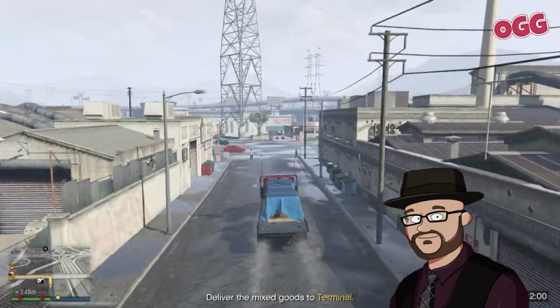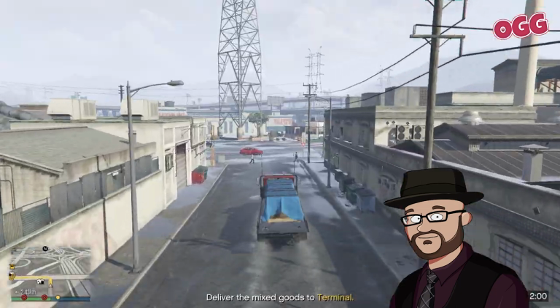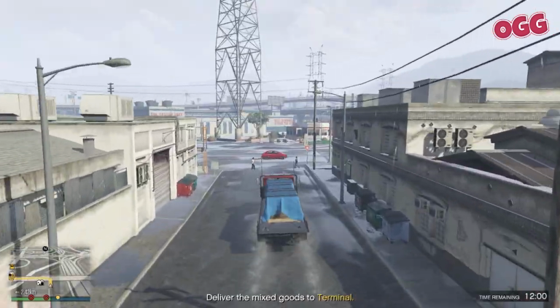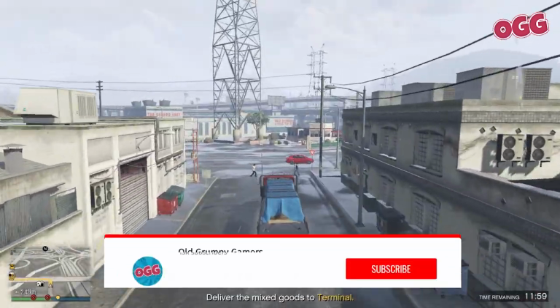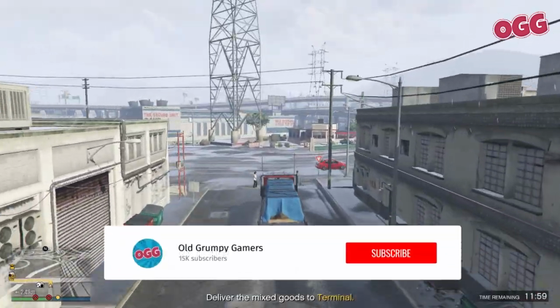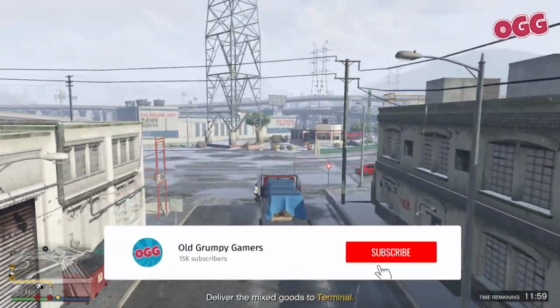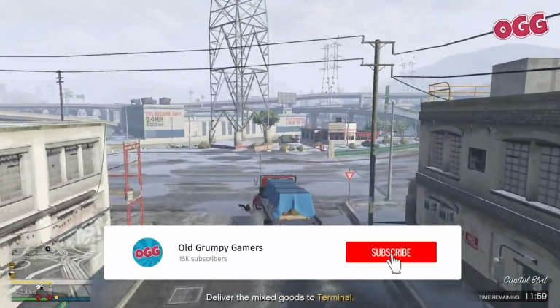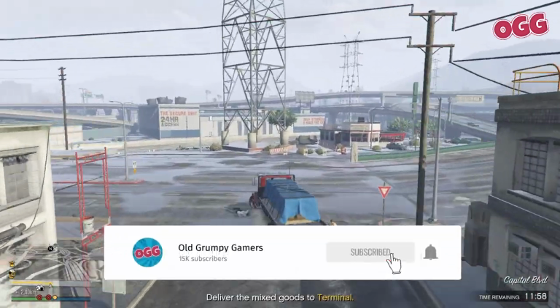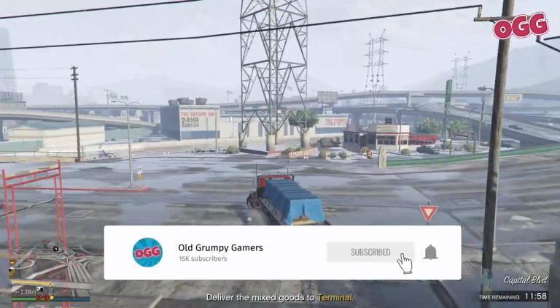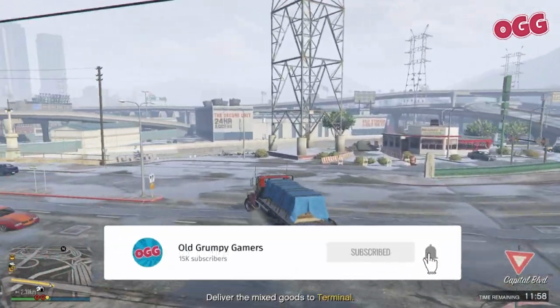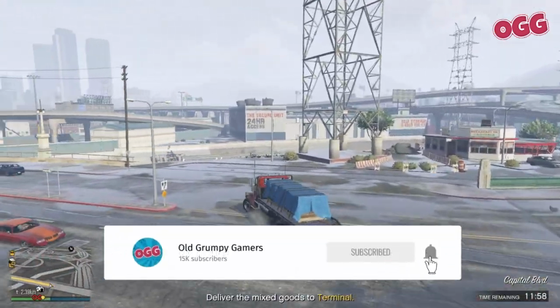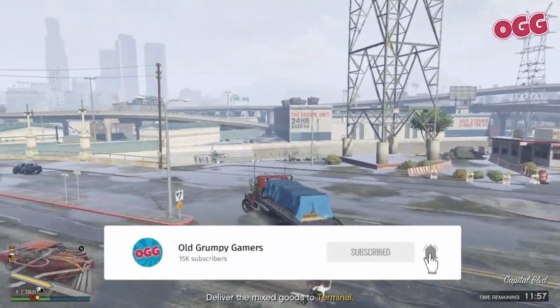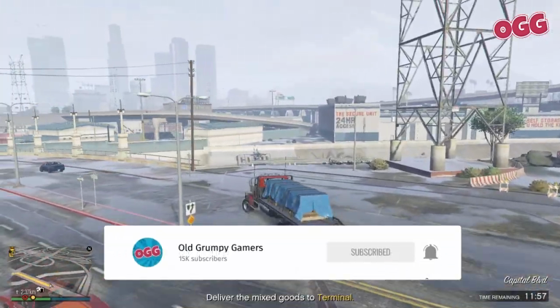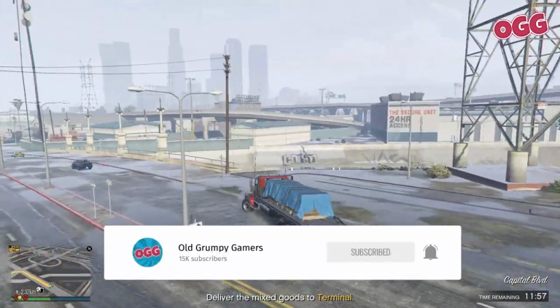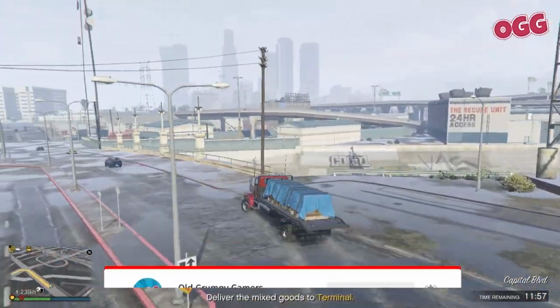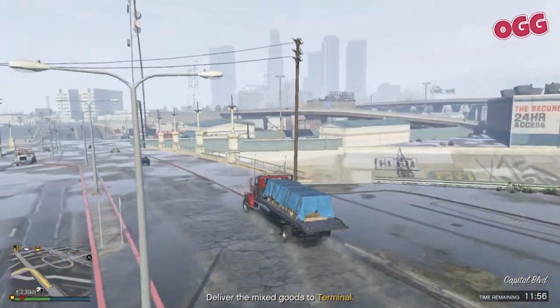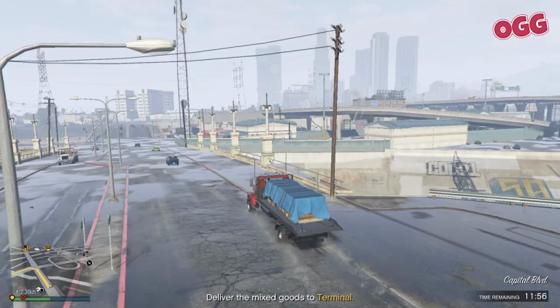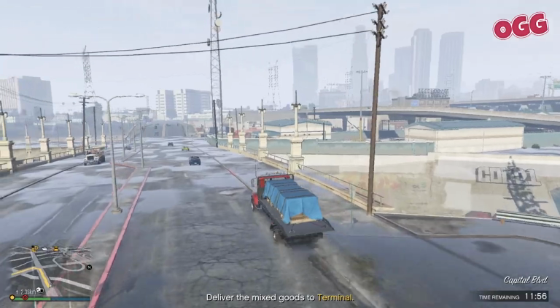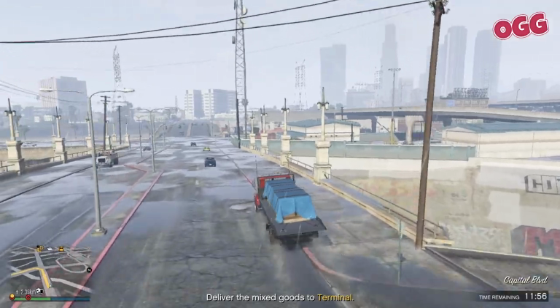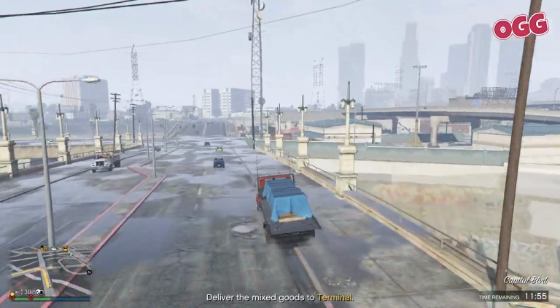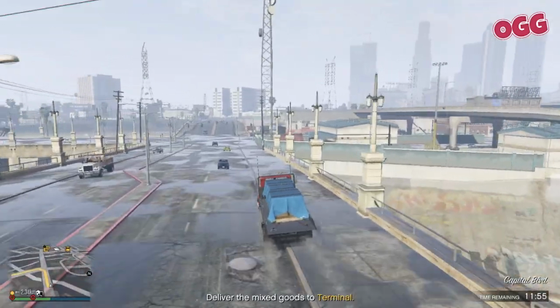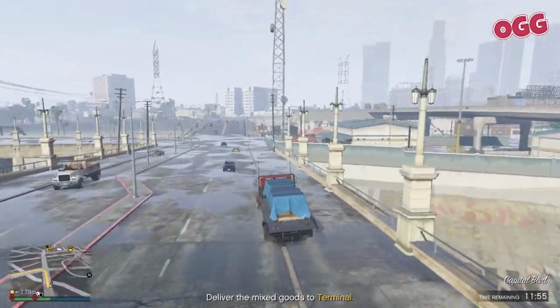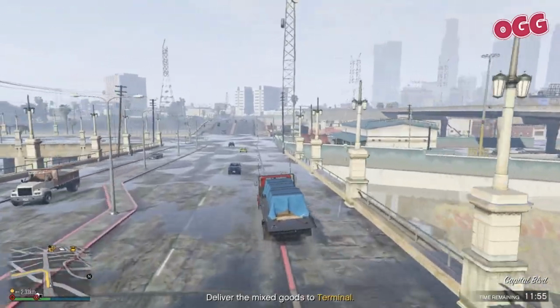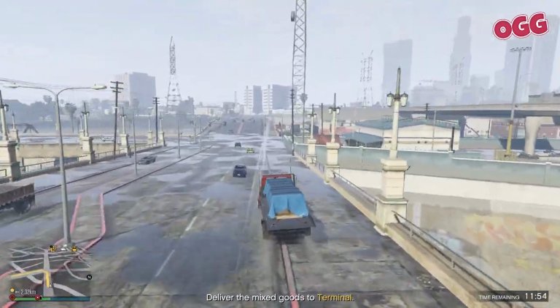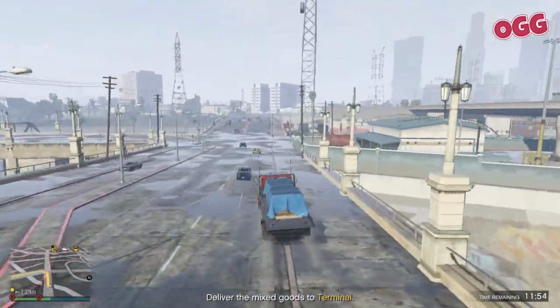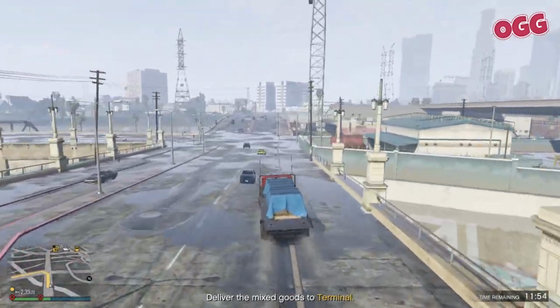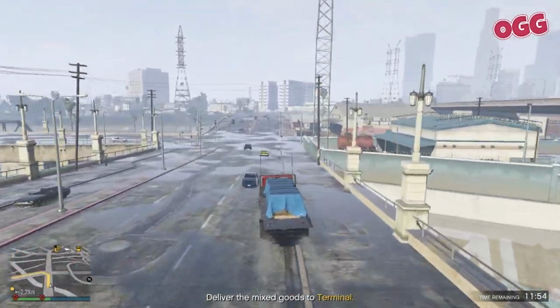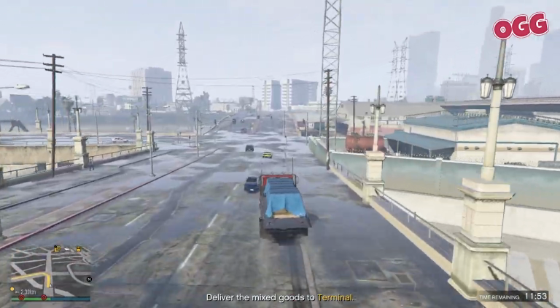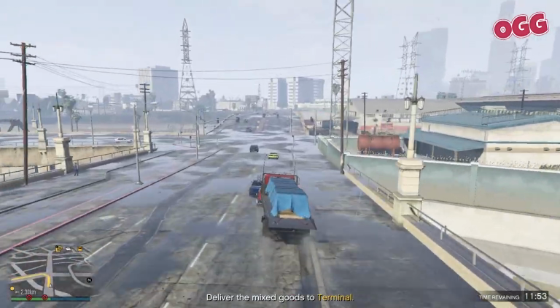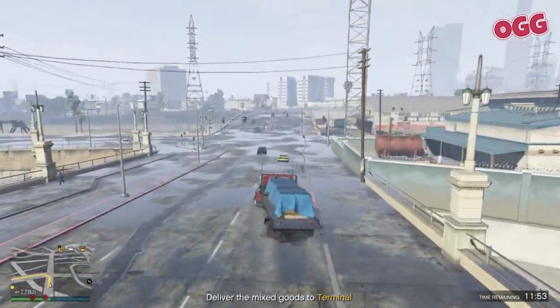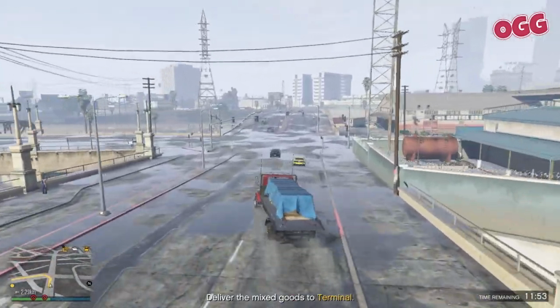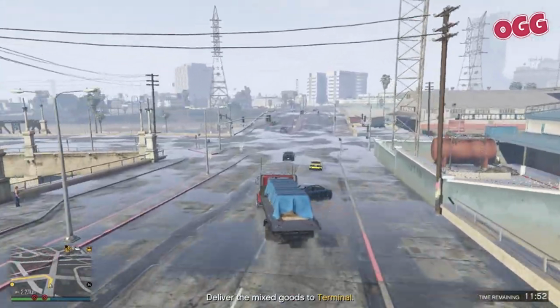So the mixed goods export missions, which were introduced in the Criminal Enterprises DLC for the executive offices in GTA Online, allow you to sell extra goods that your staff members have collected.